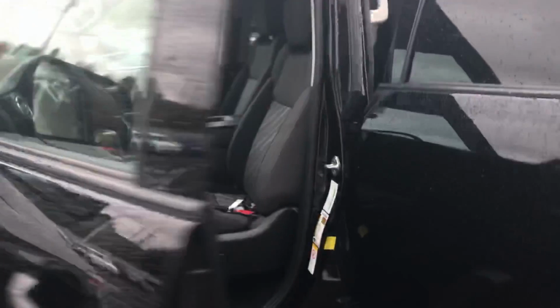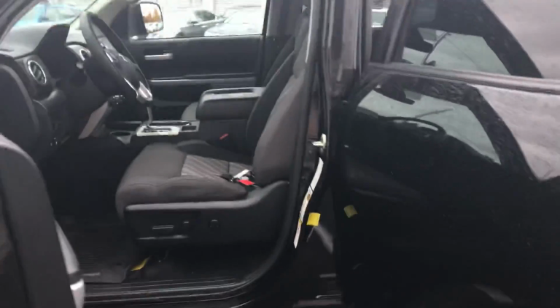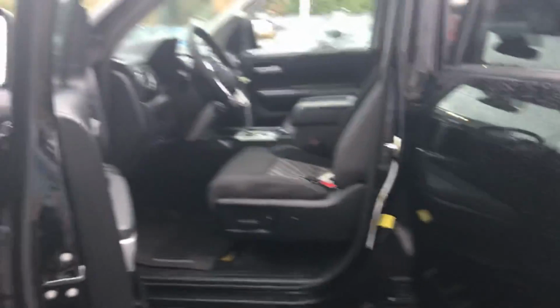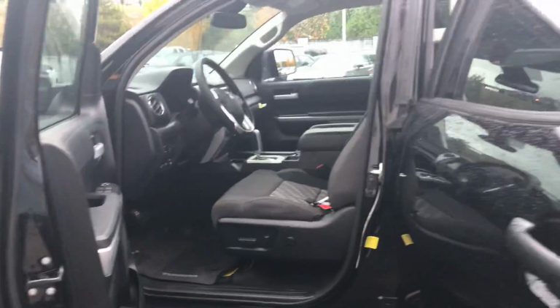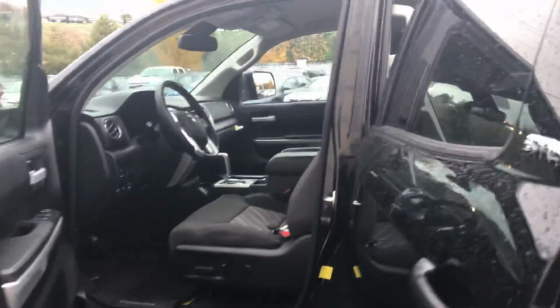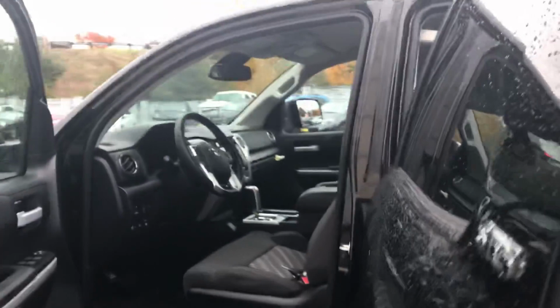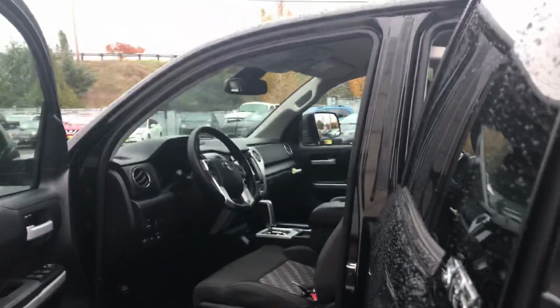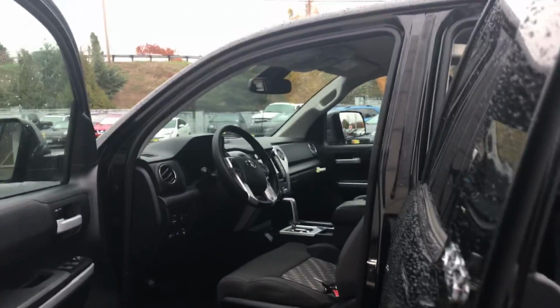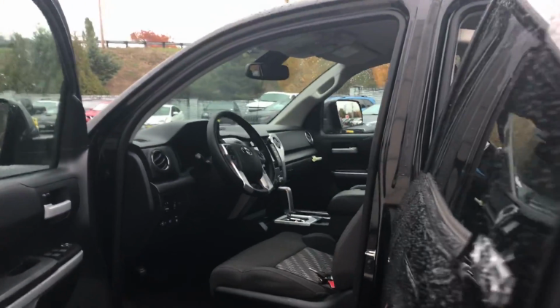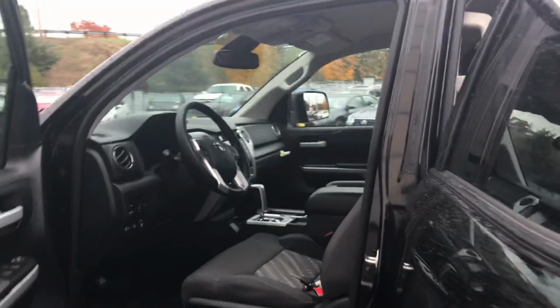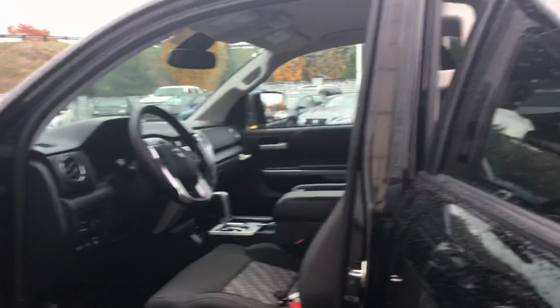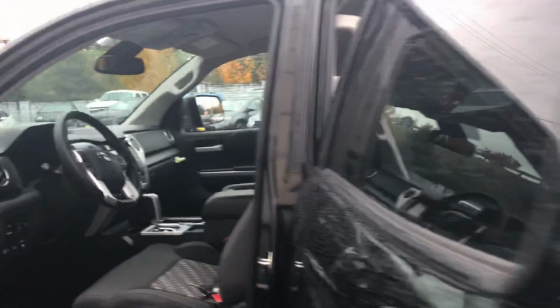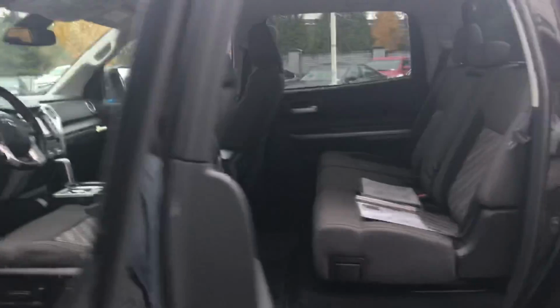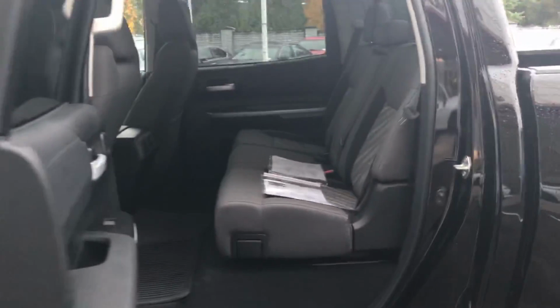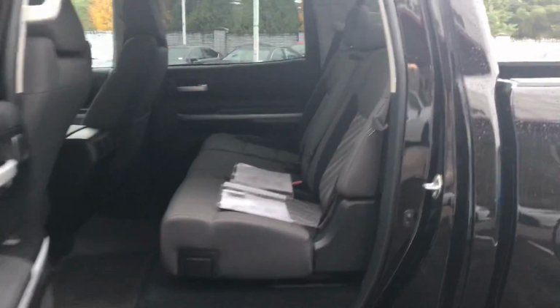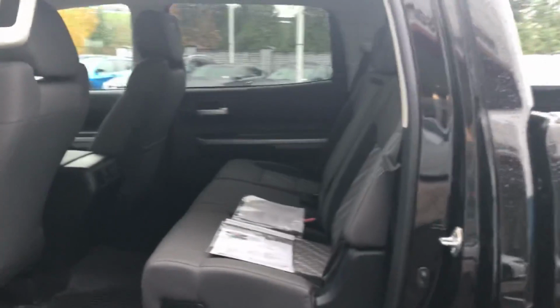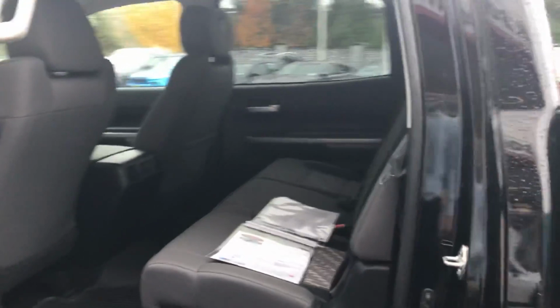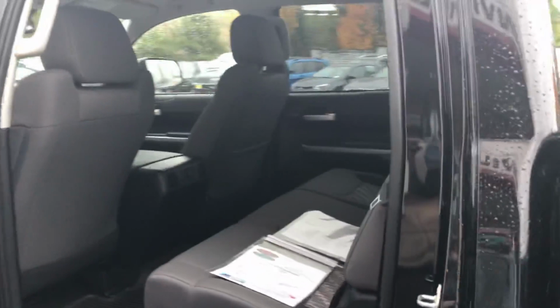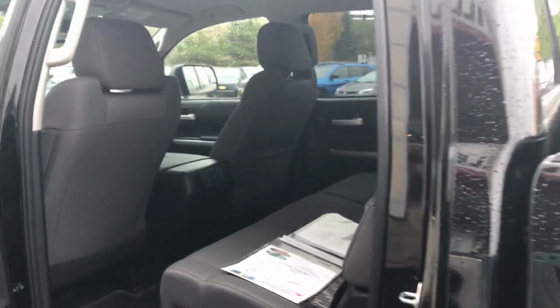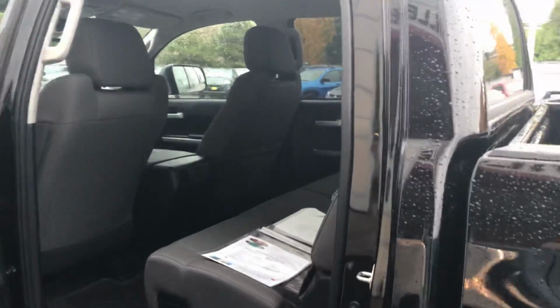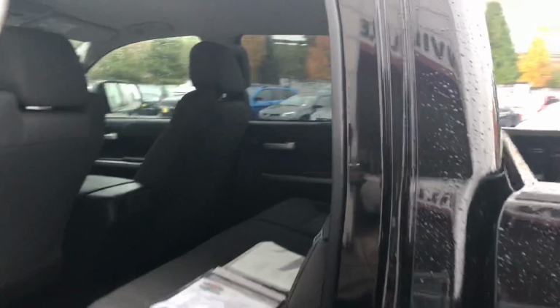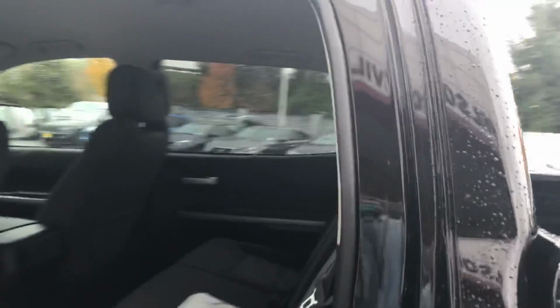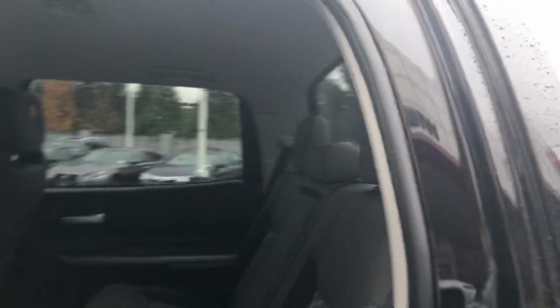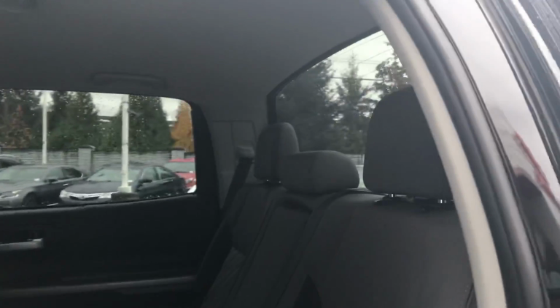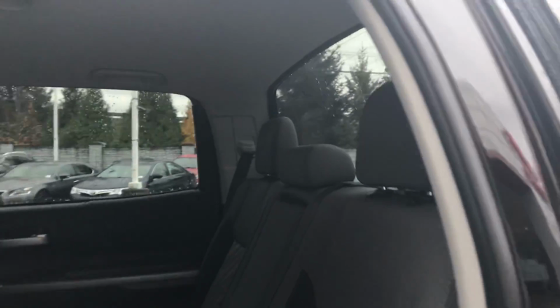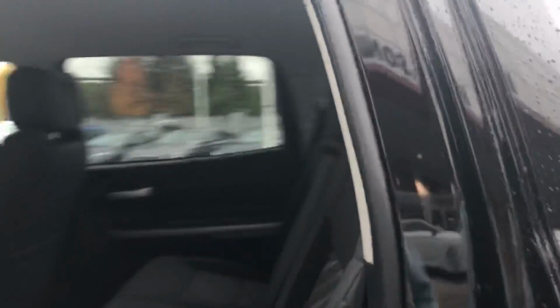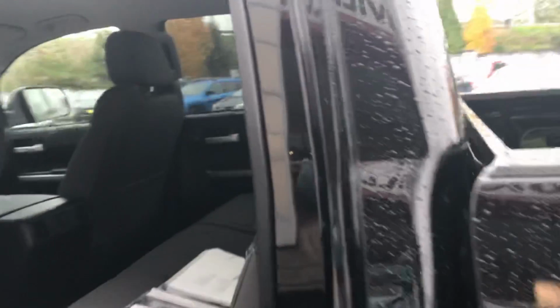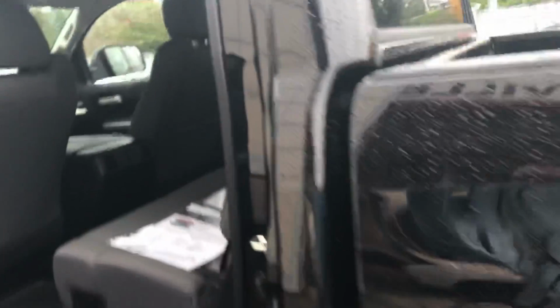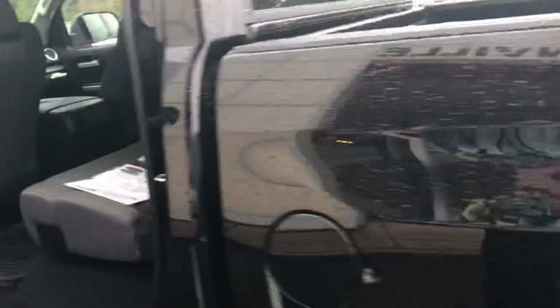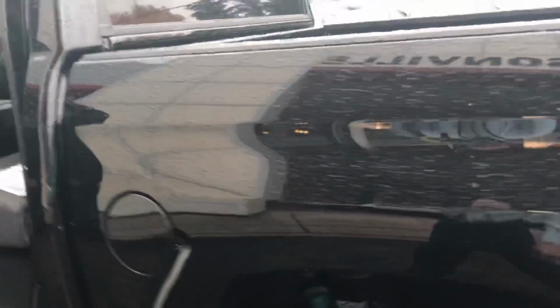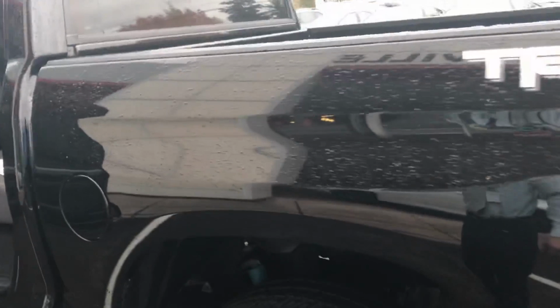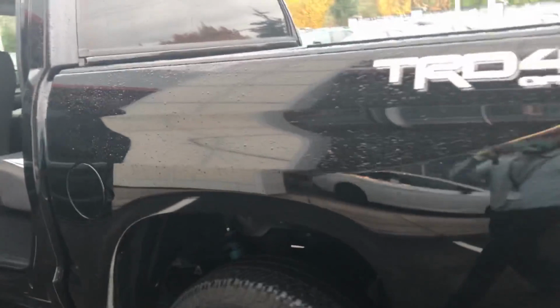Premium fabric interior with power driver seats, Bluetooth, and backup camera are standard on this vehicle. The CrewMax Edition has plenty of space in the rear seat, and the rear window drops completely down for air and ventilation. It has a 5.5-foot bed.